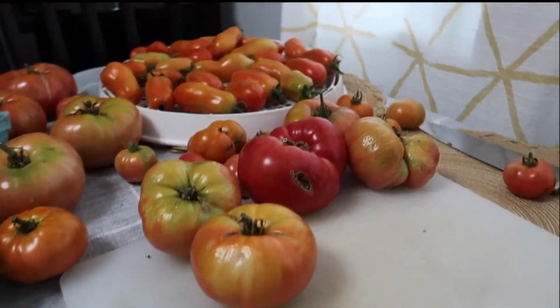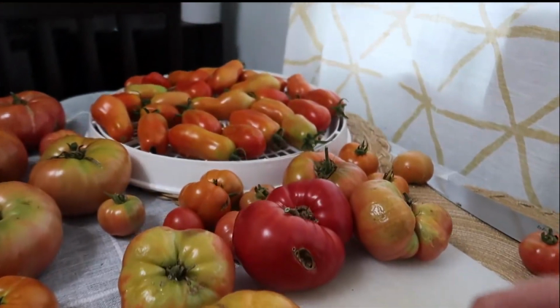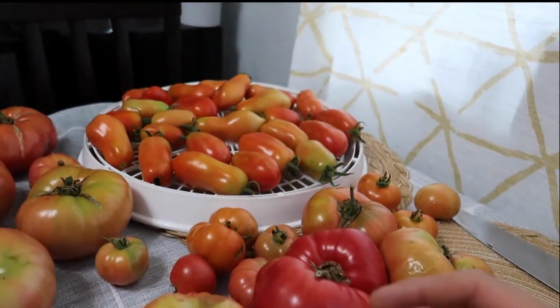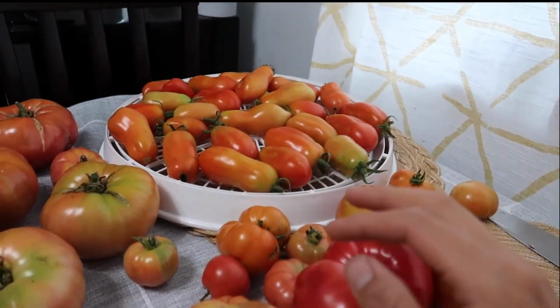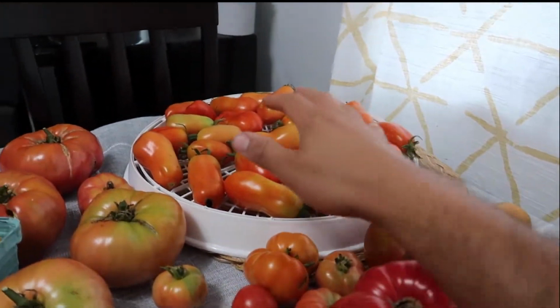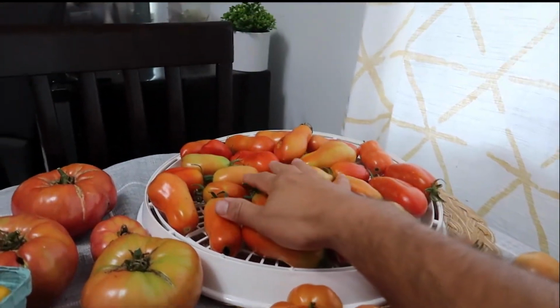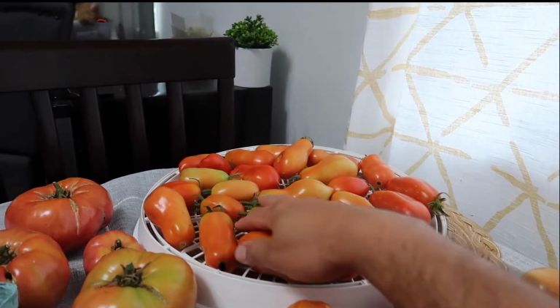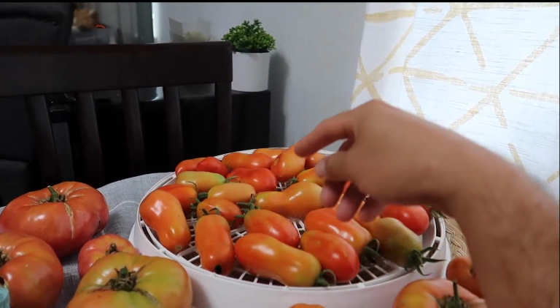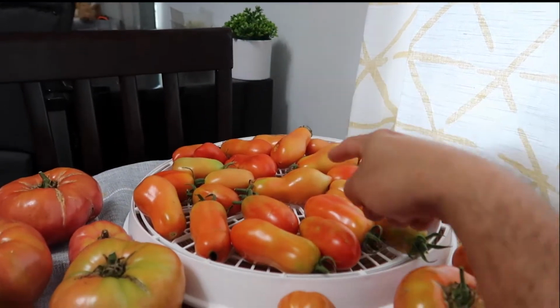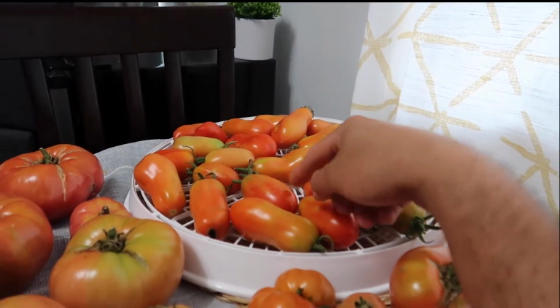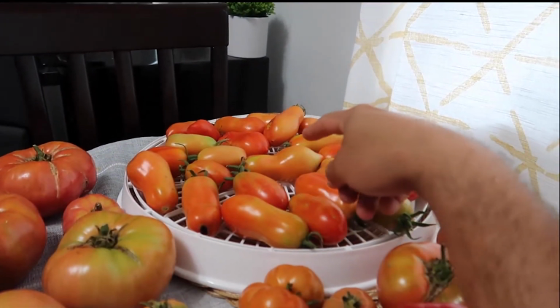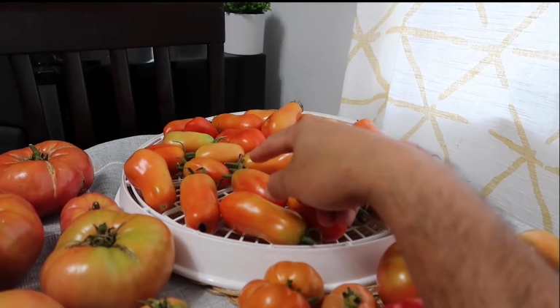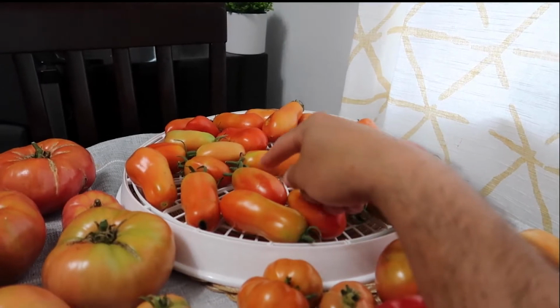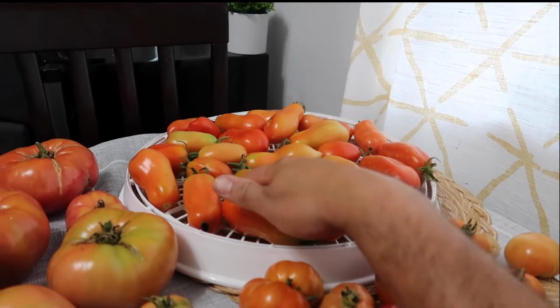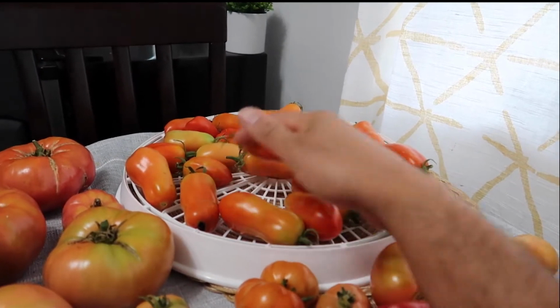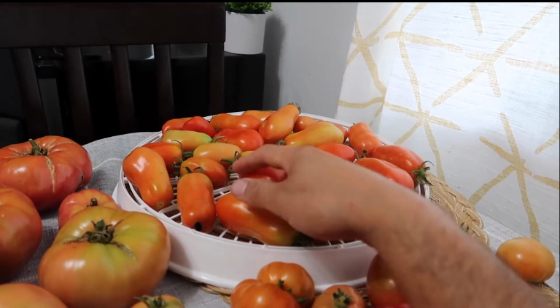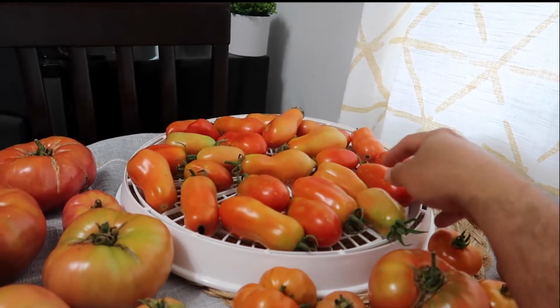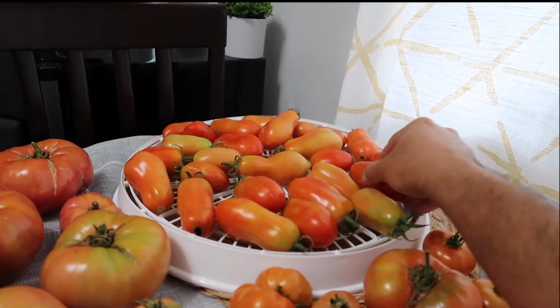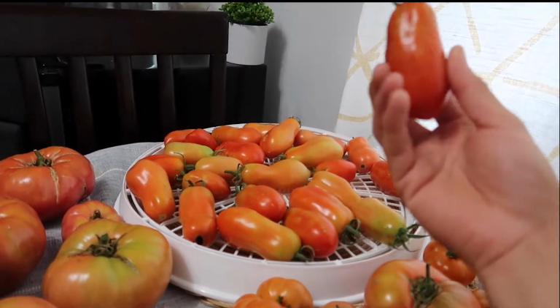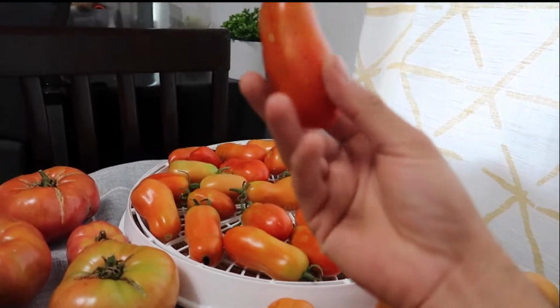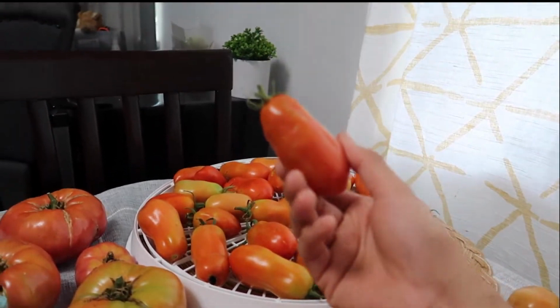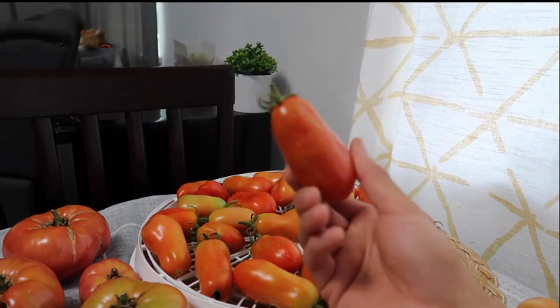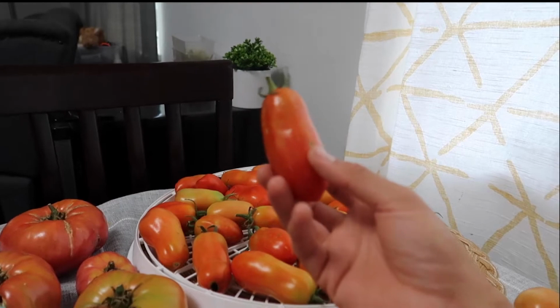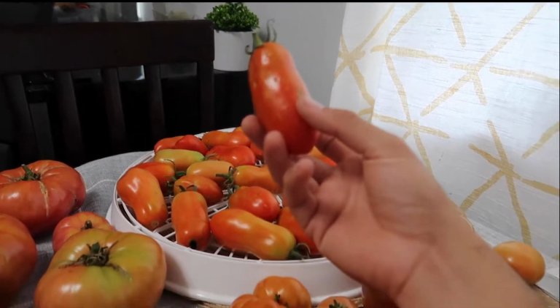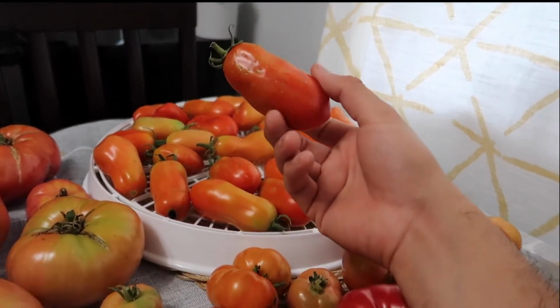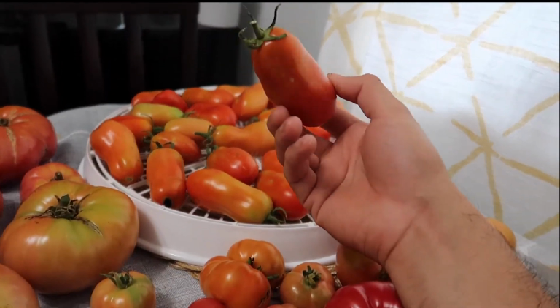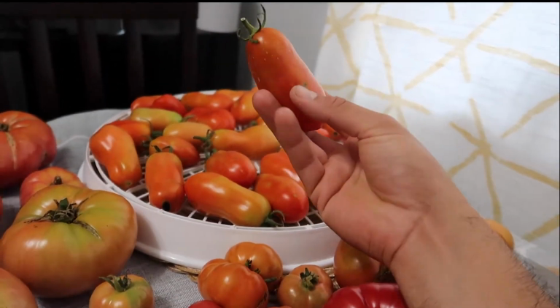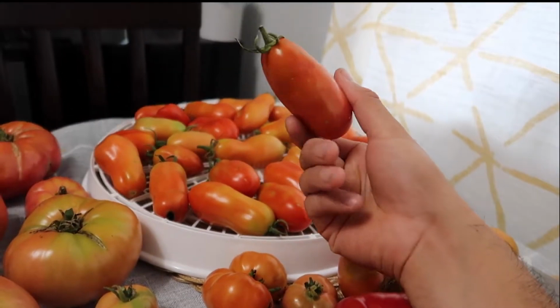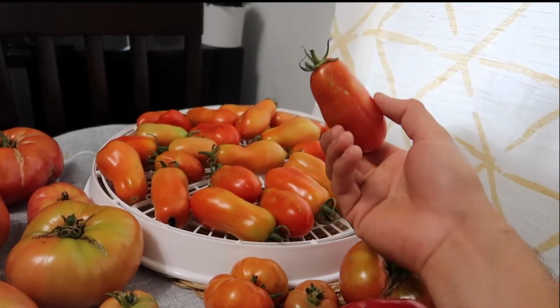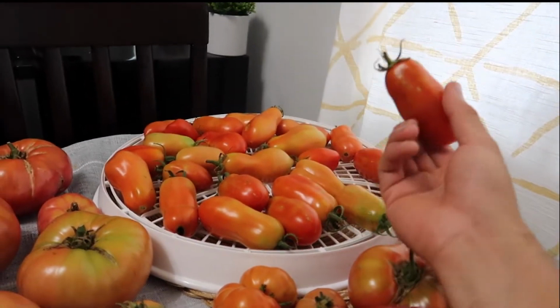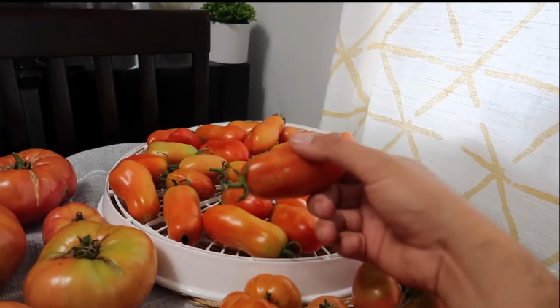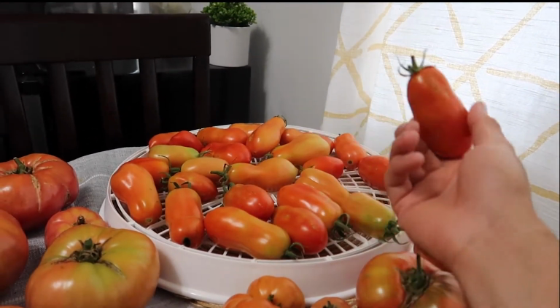Check out these beautiful tomatoes. I'm growing all sorts of tomatoes this year. These are San Marzano tomatoes and they are an Italian variety that is used in Italy to make pasta sauce, pizza sauce, and stuff like that.